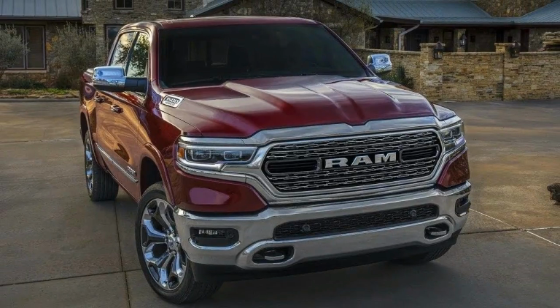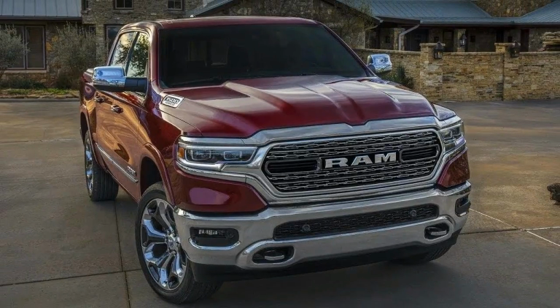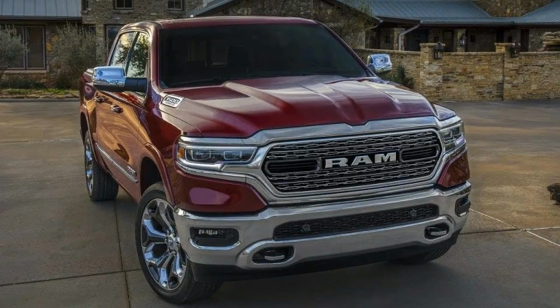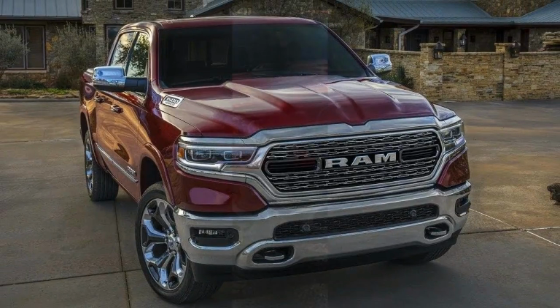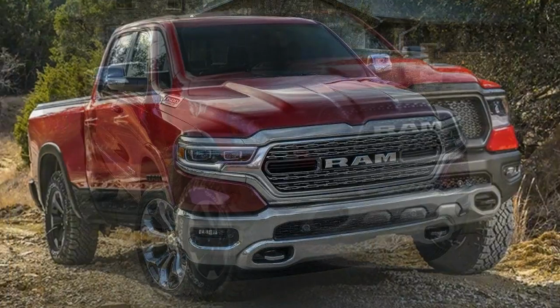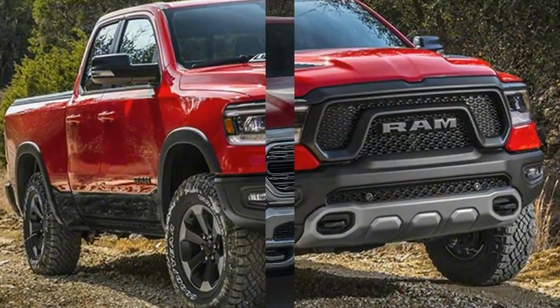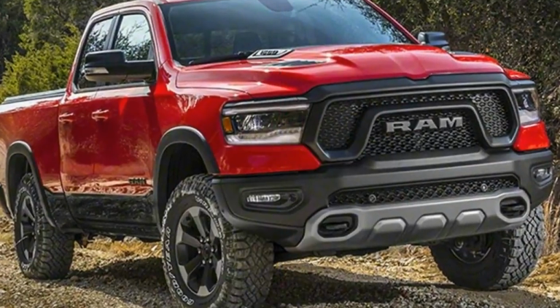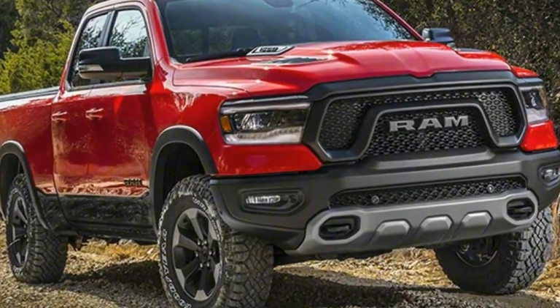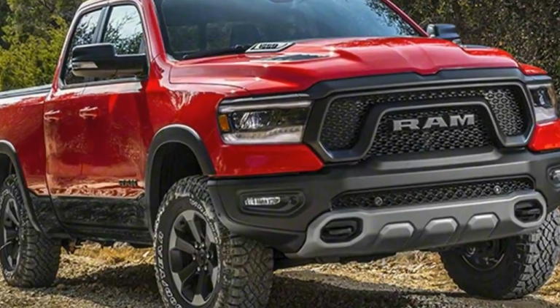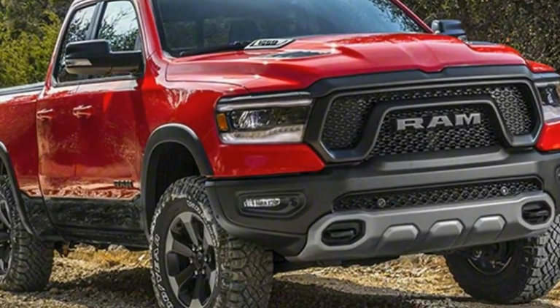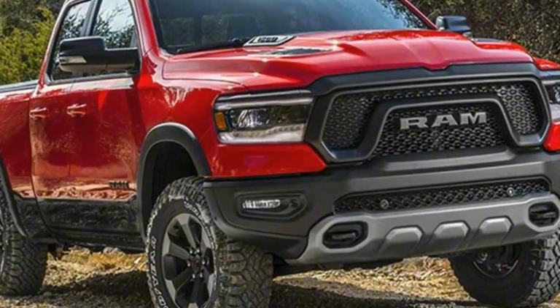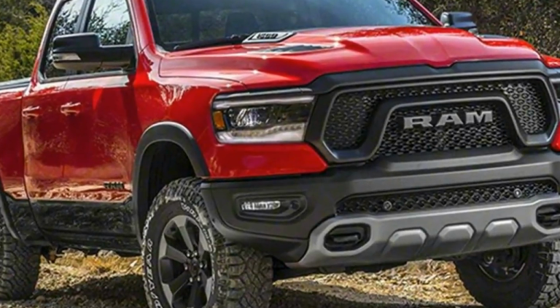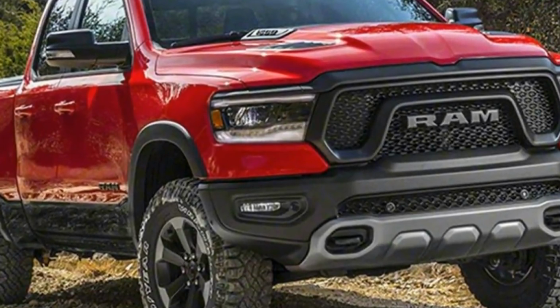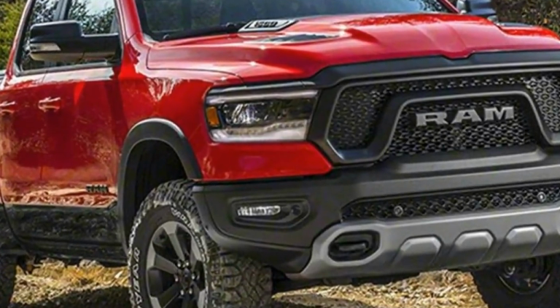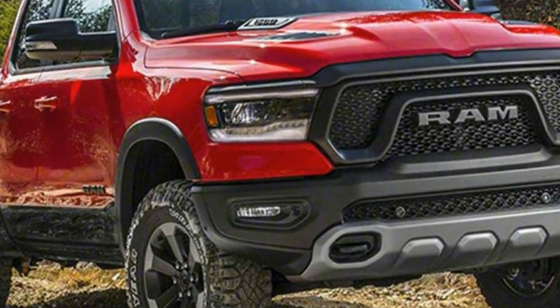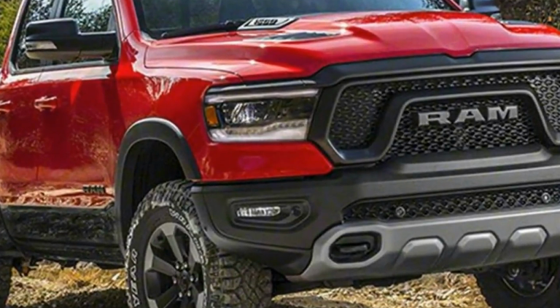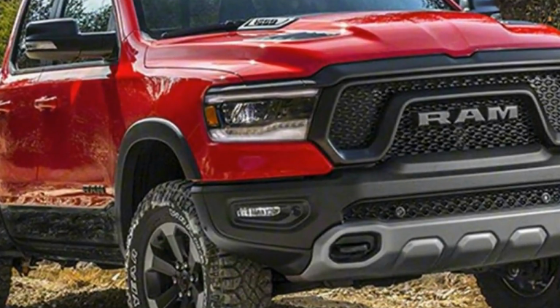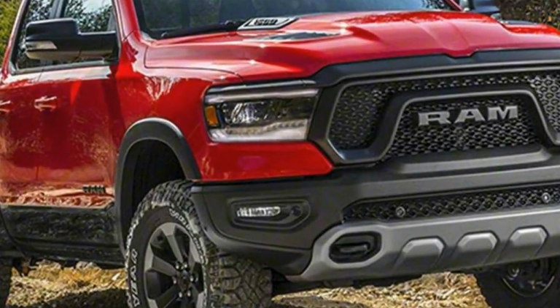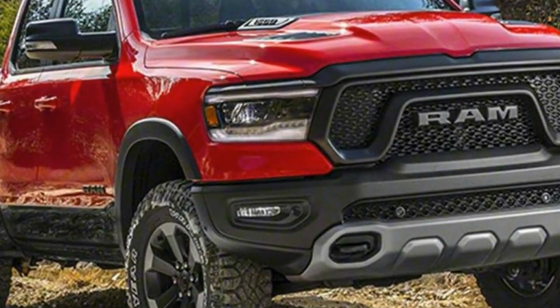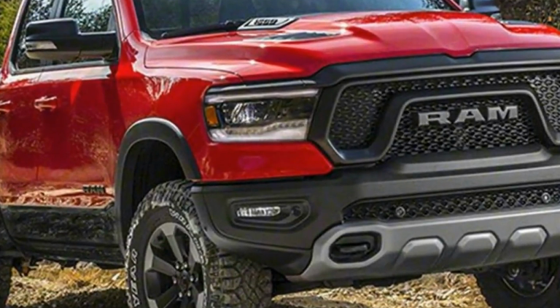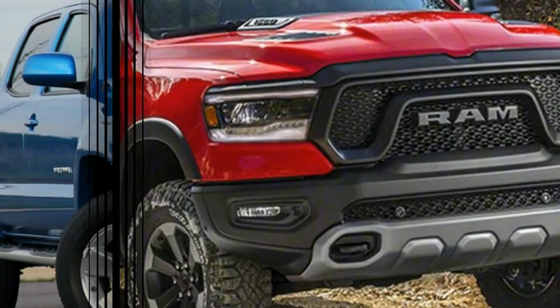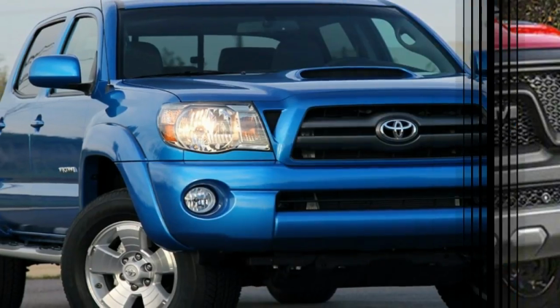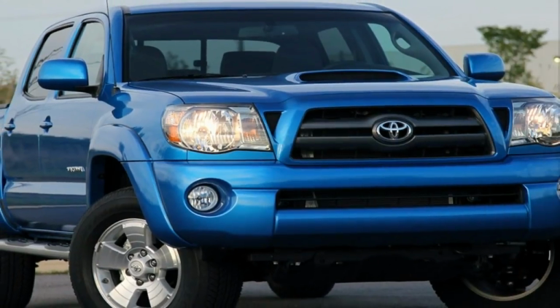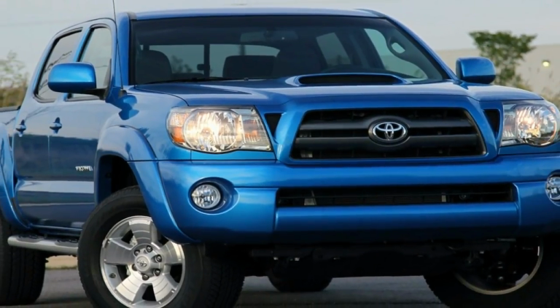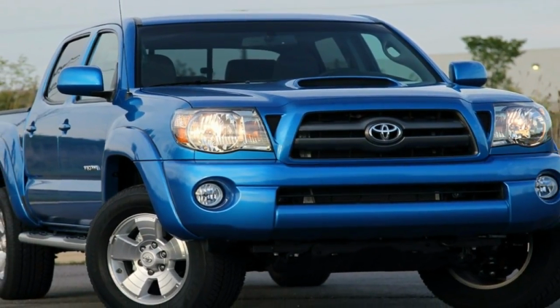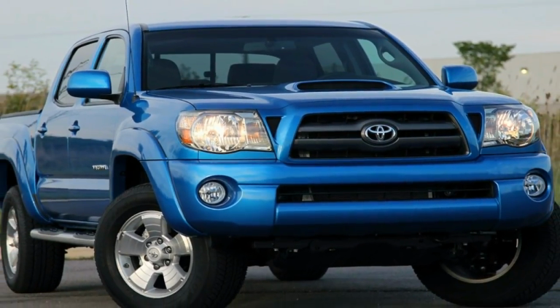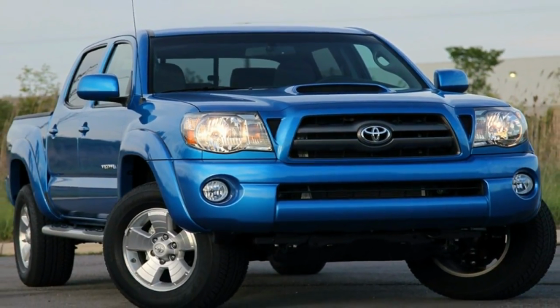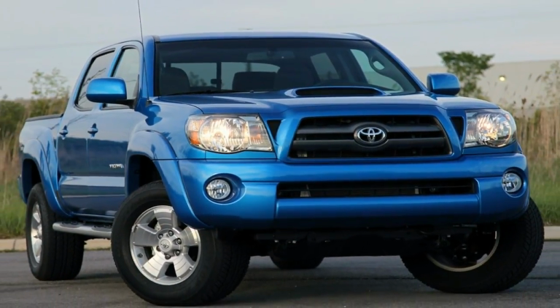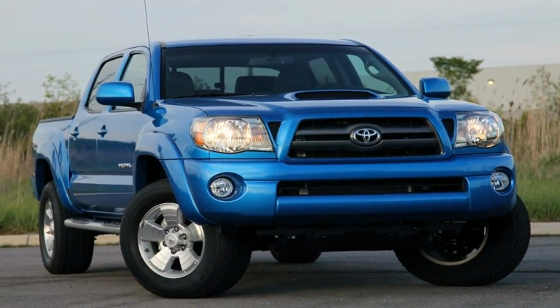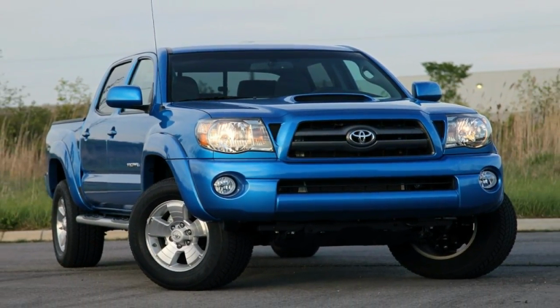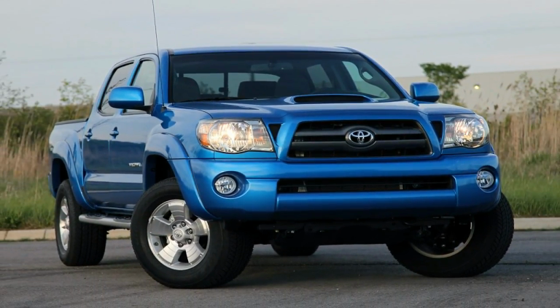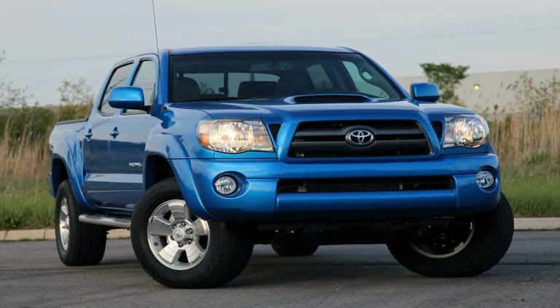The Silverado is the weight loss leader, having shed 450 pounds when comparing quad-cab V8 models. The Ram 1500 lost 225 pounds compared to the current truck.